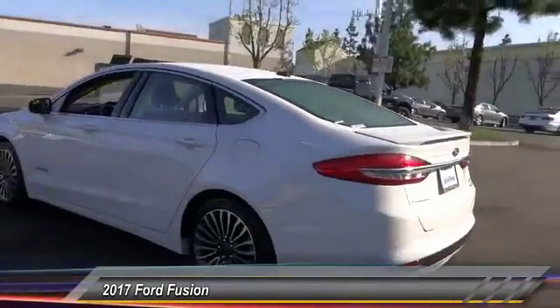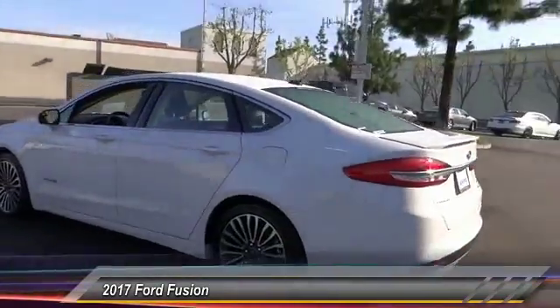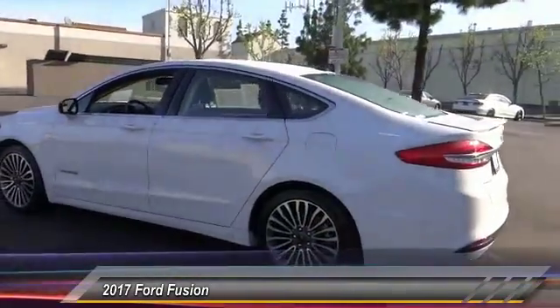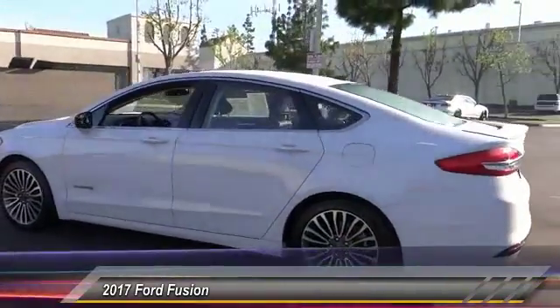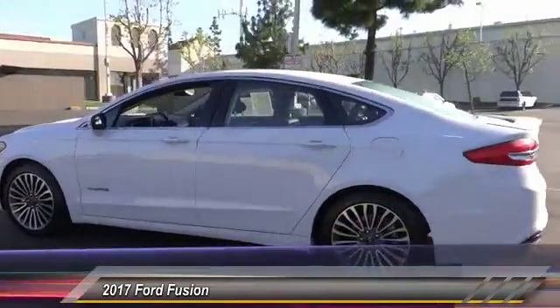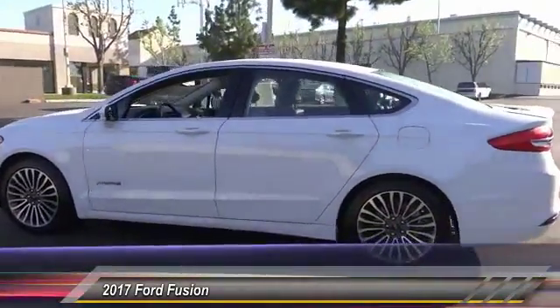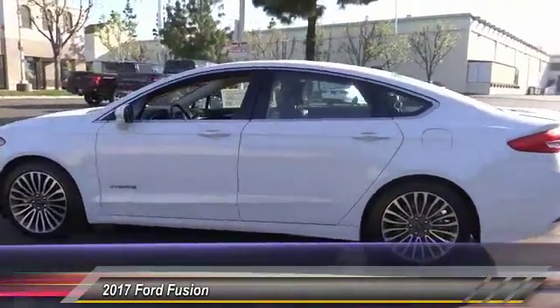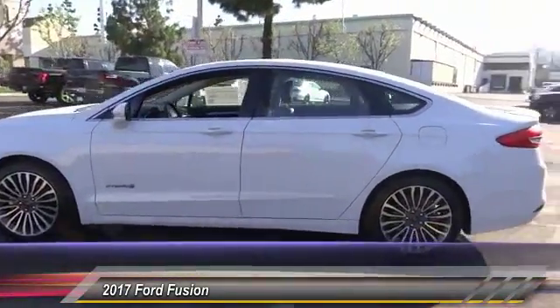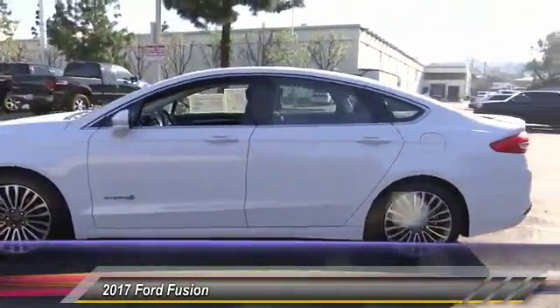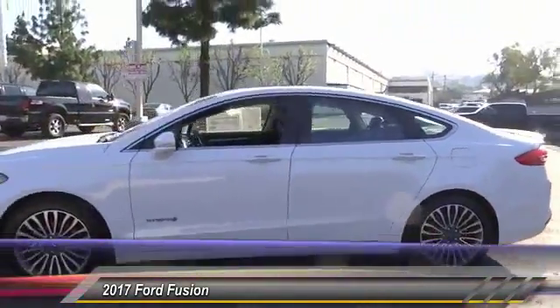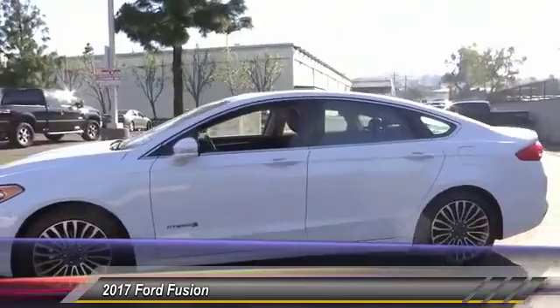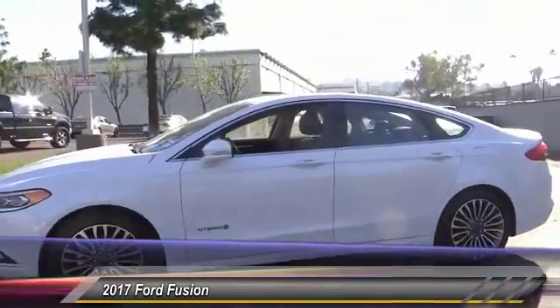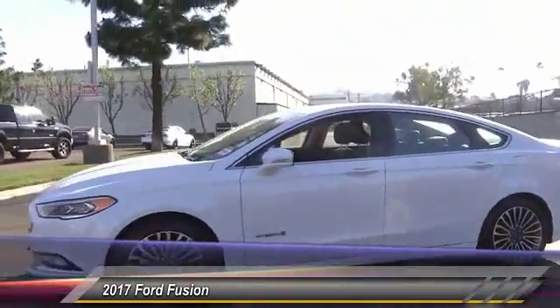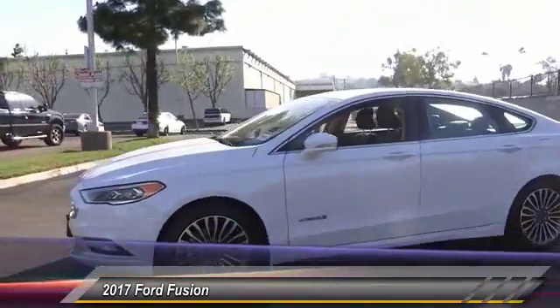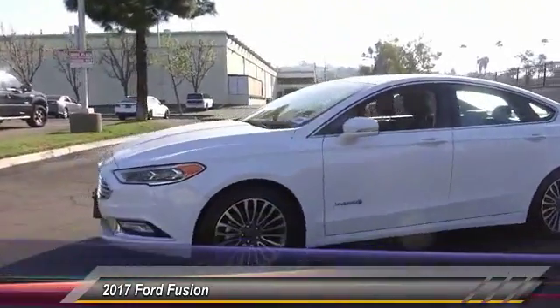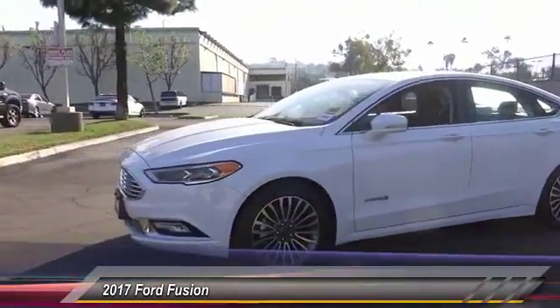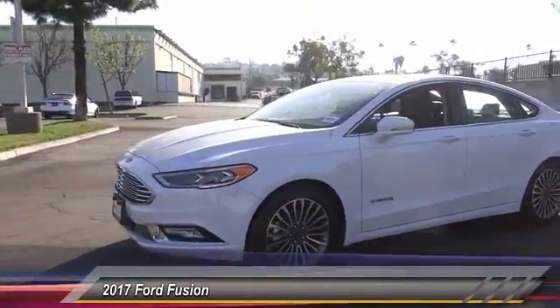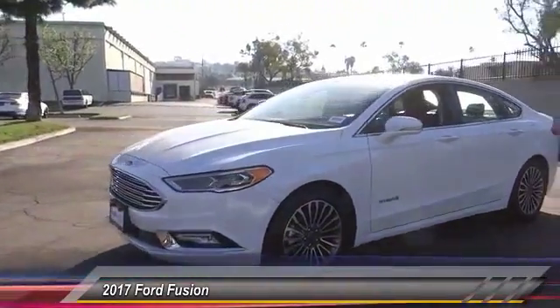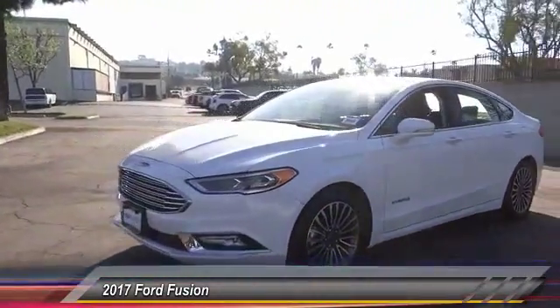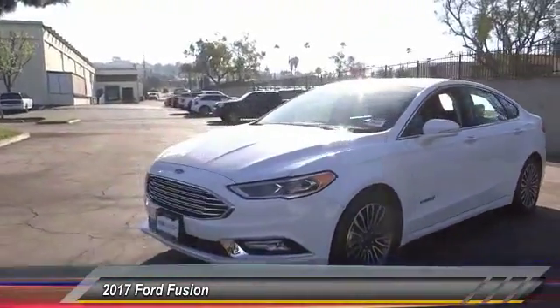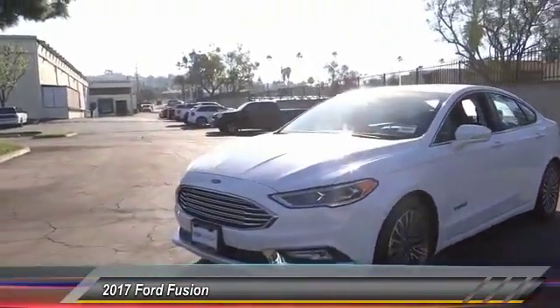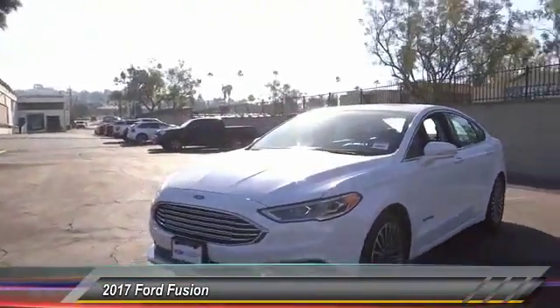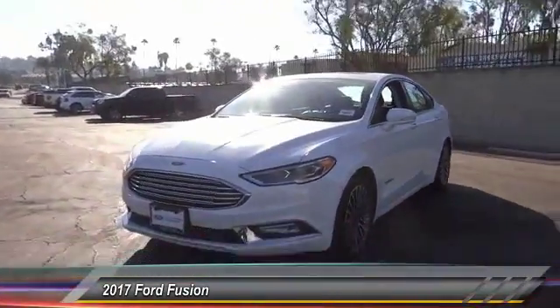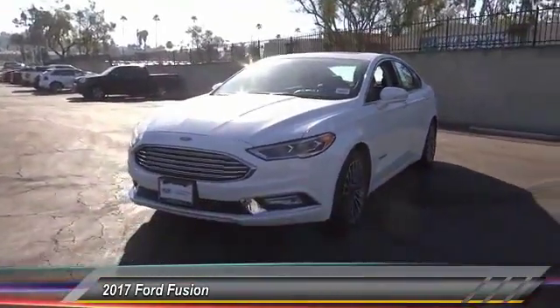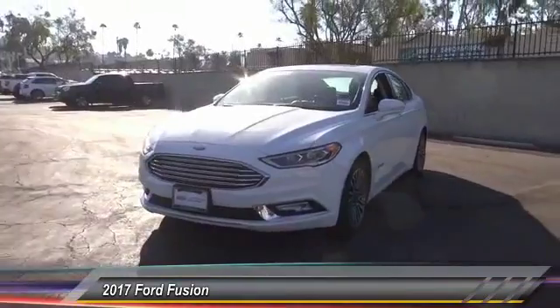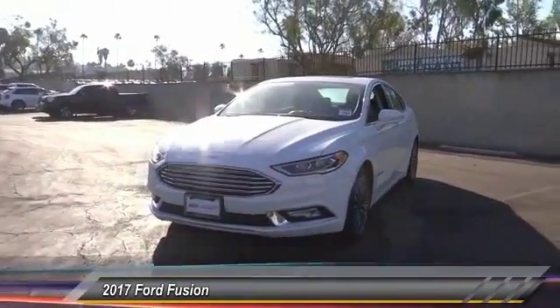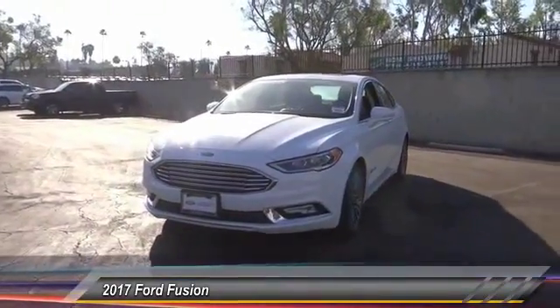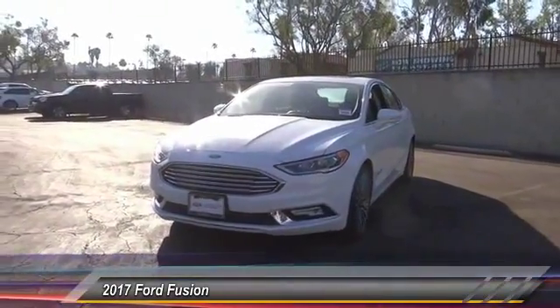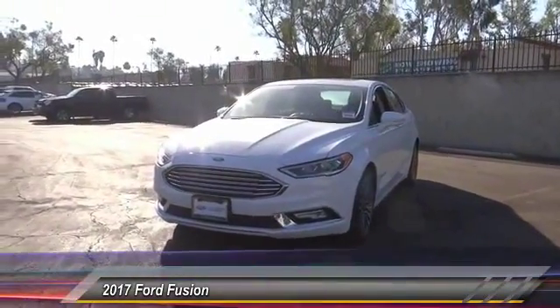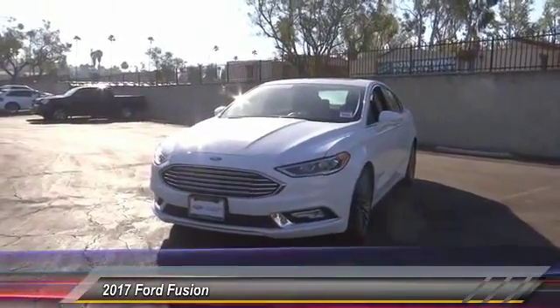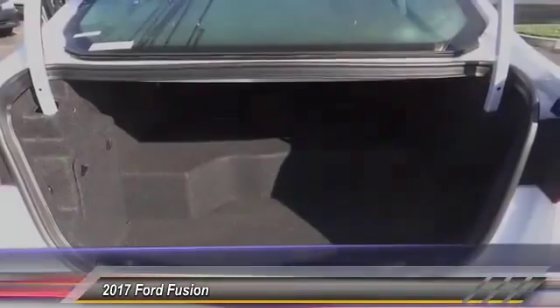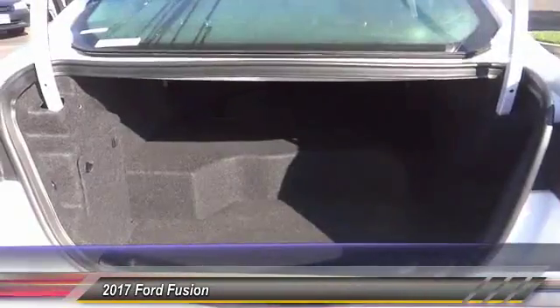Traction control, power passenger seat, dual airbags, air conditioning, power steering, four-wheel disc brakes, heated front seats, fog lights, electronic stability control, CD player.